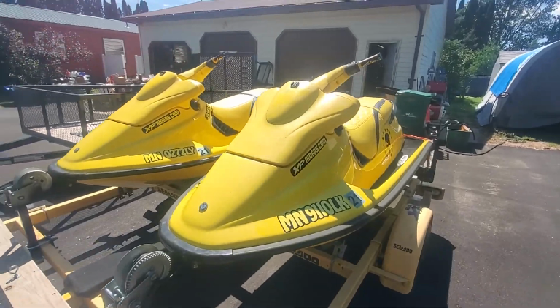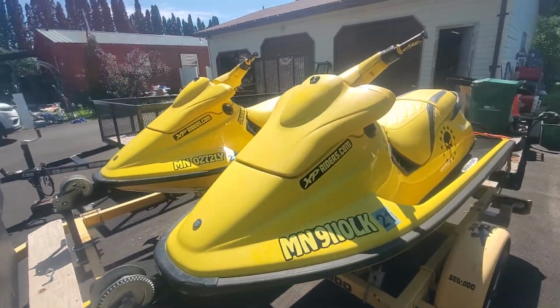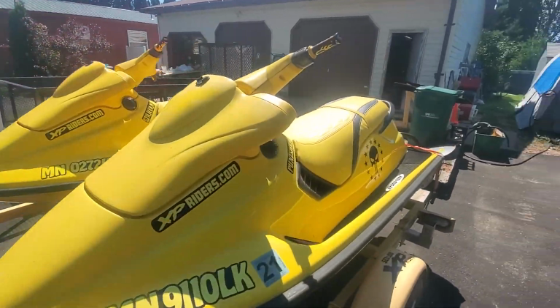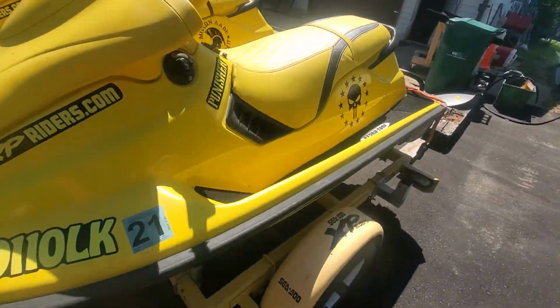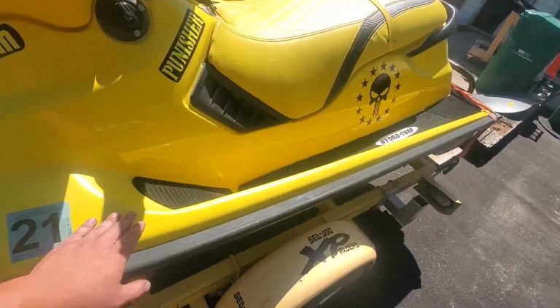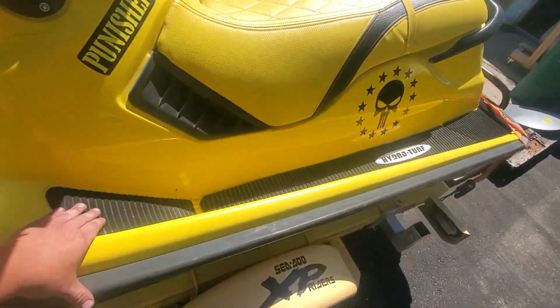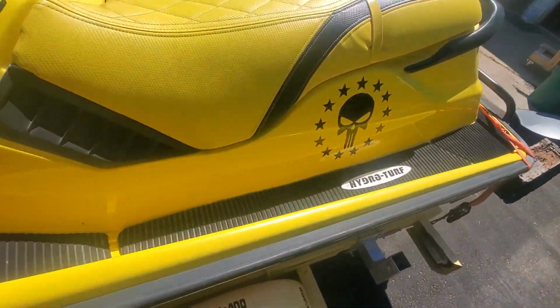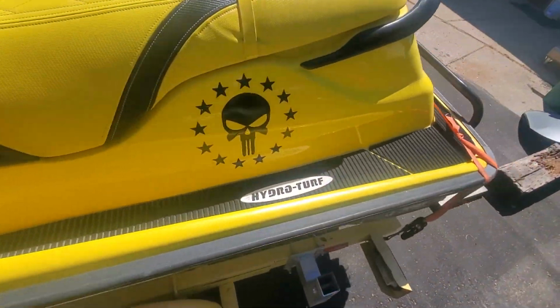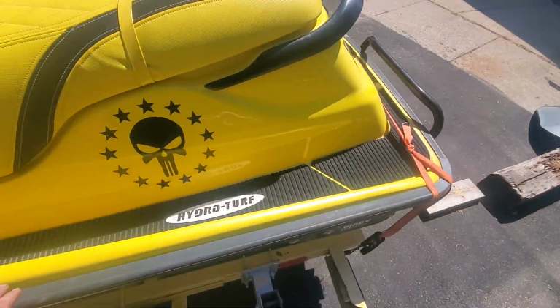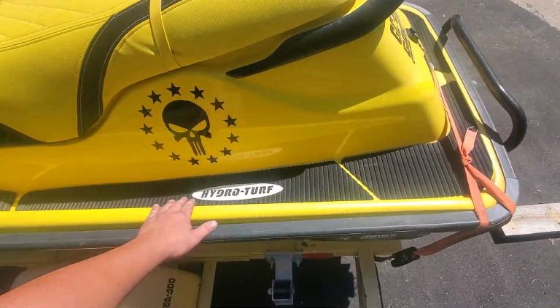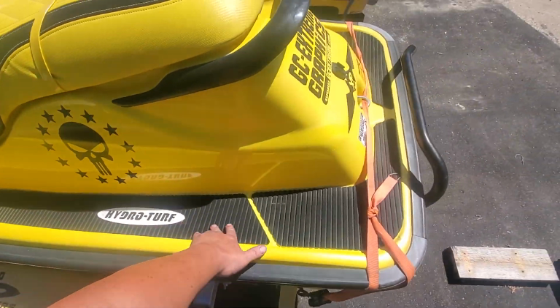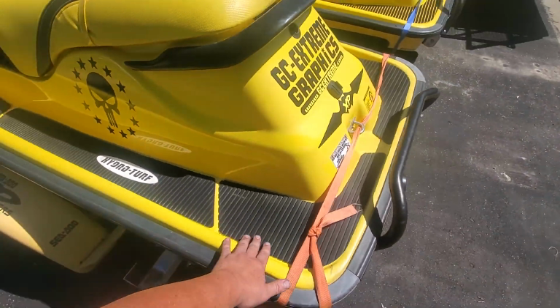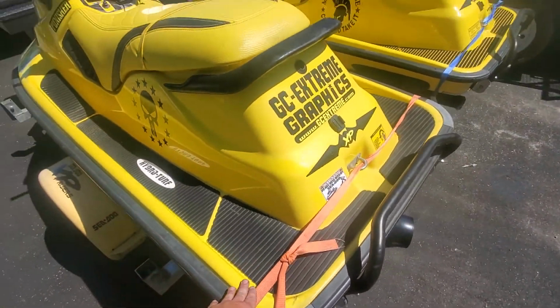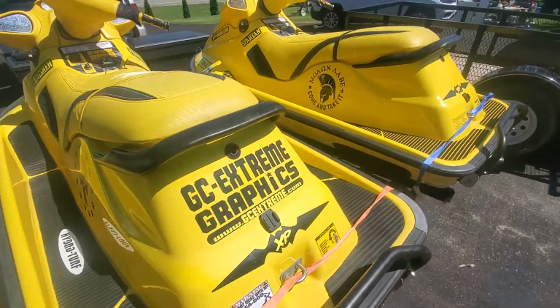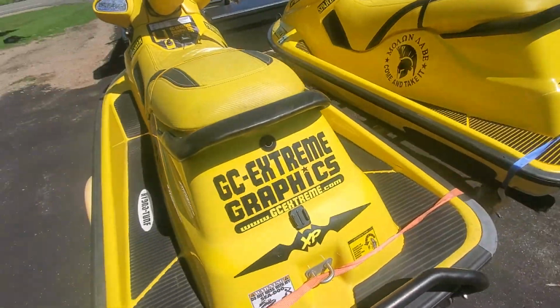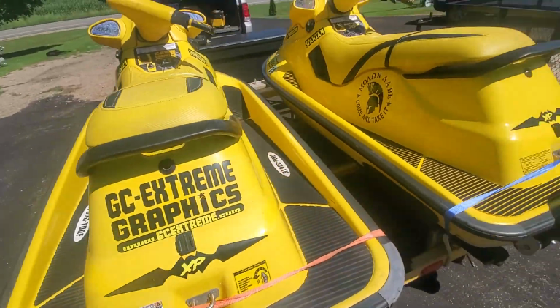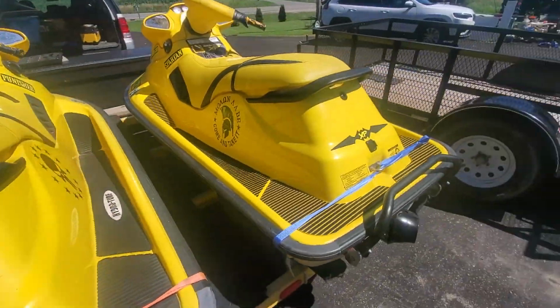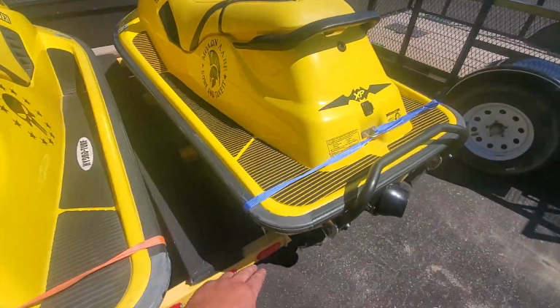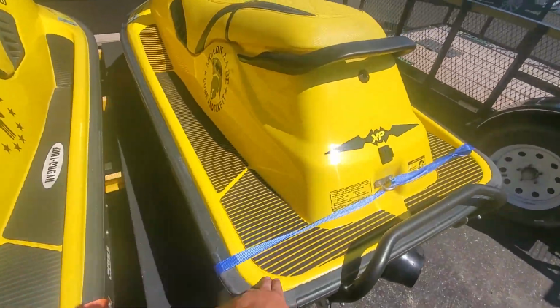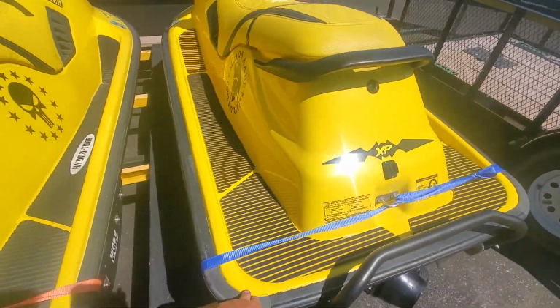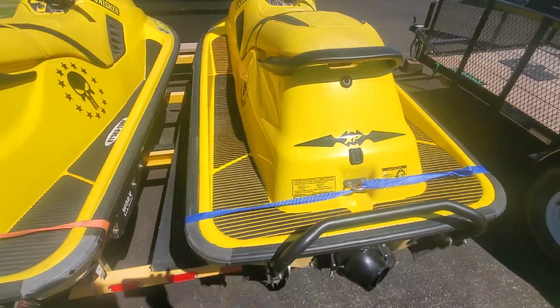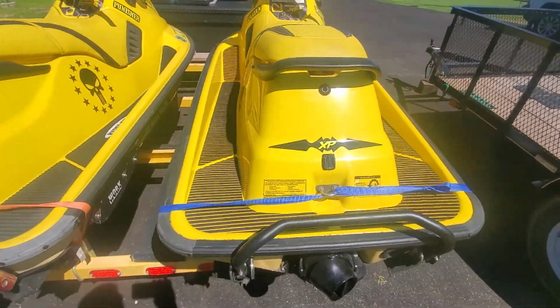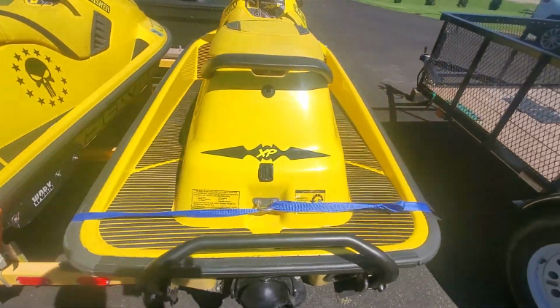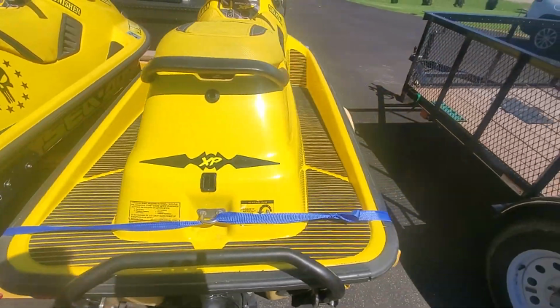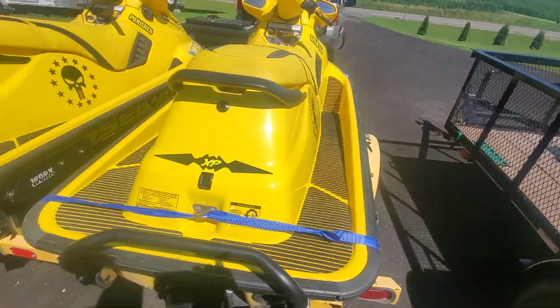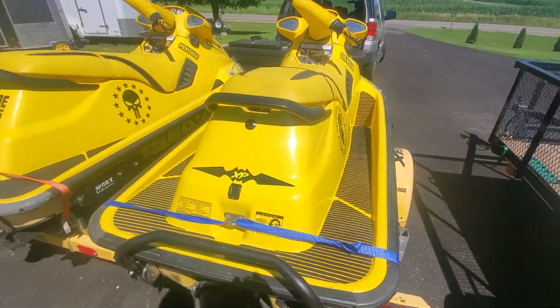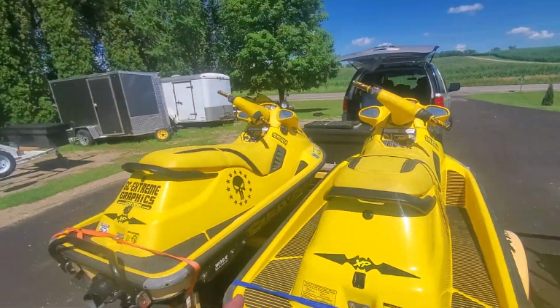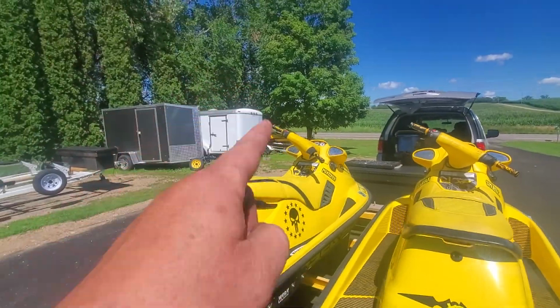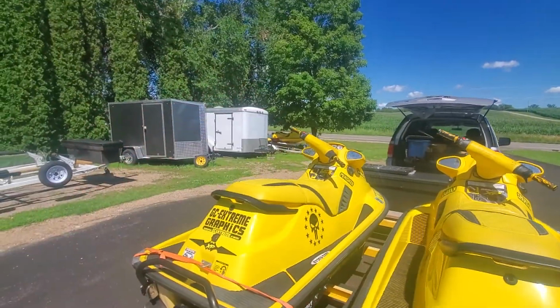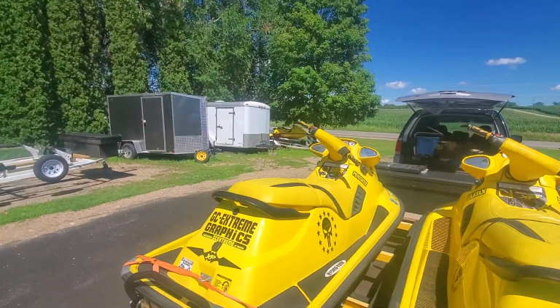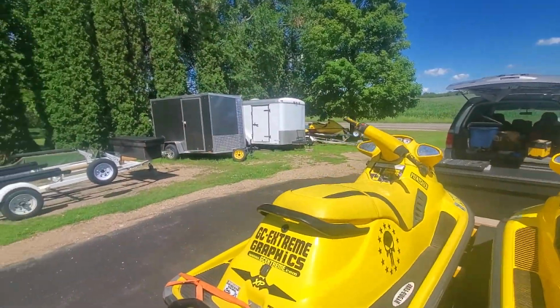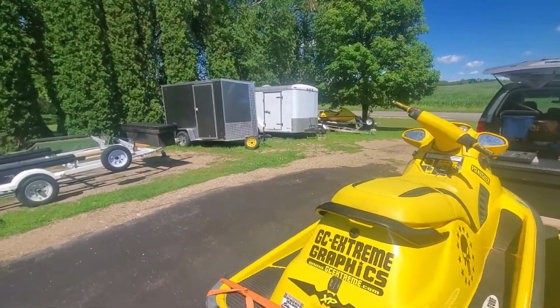I will be replacing this hydroturf mat and getting nice black and yellow ones to match these. The one on the 95 XP will be black and red.